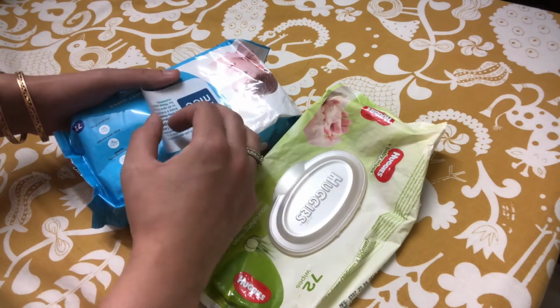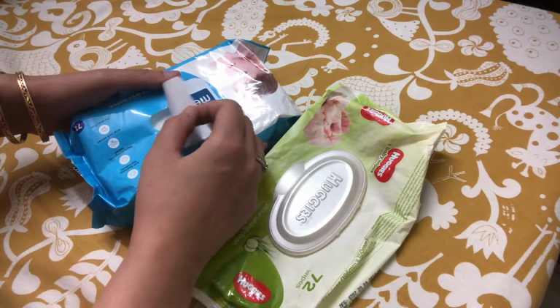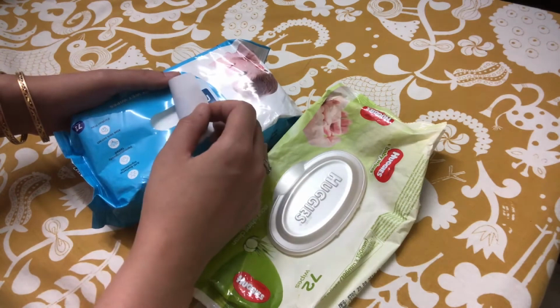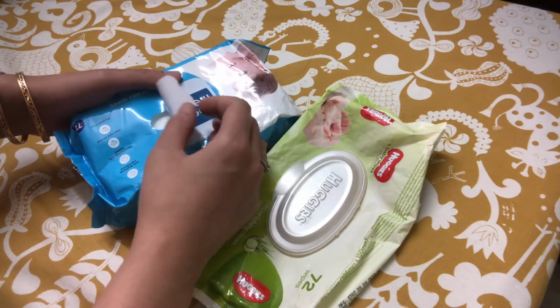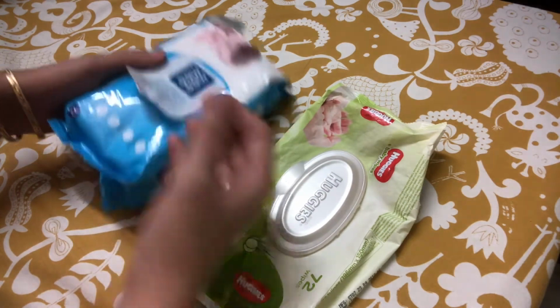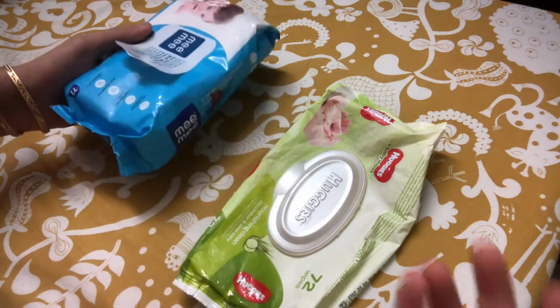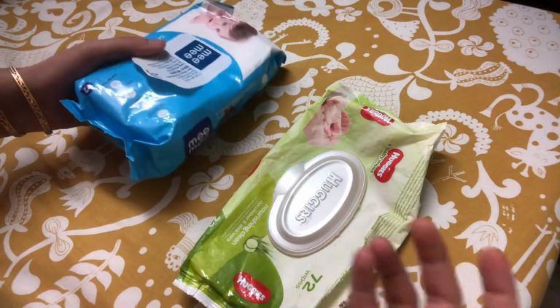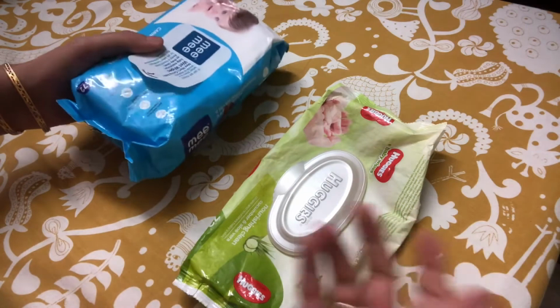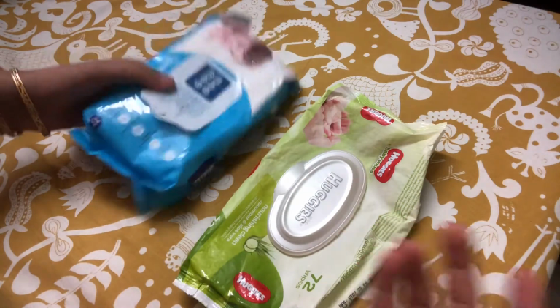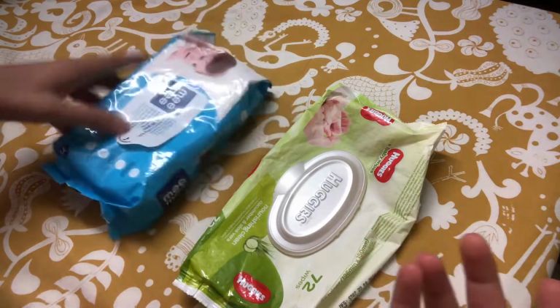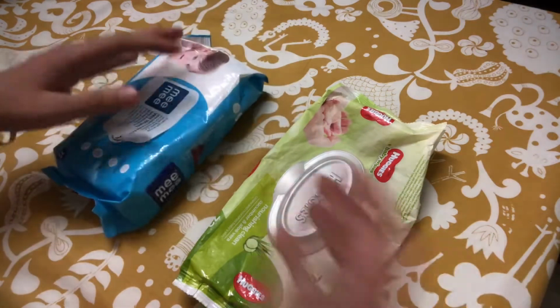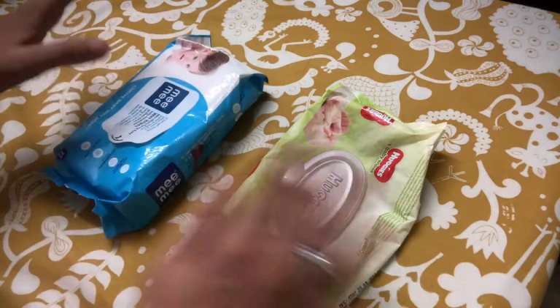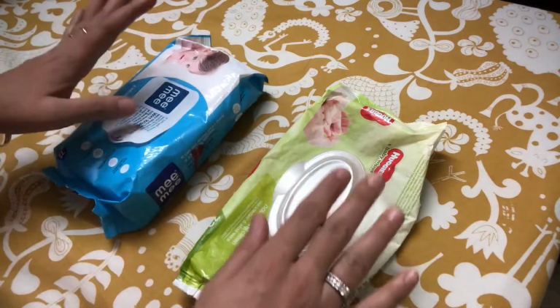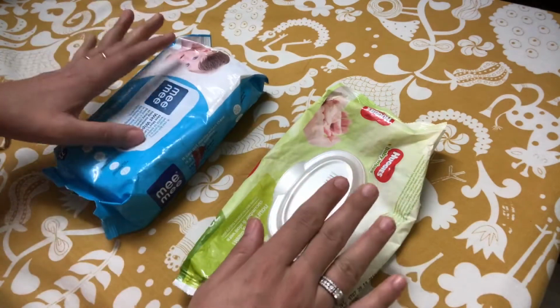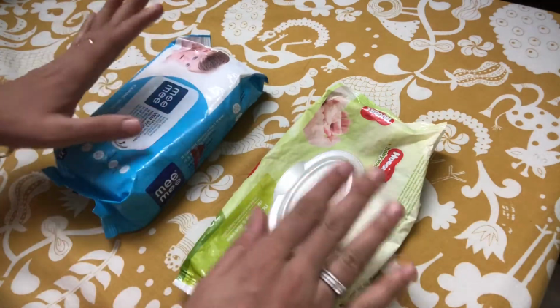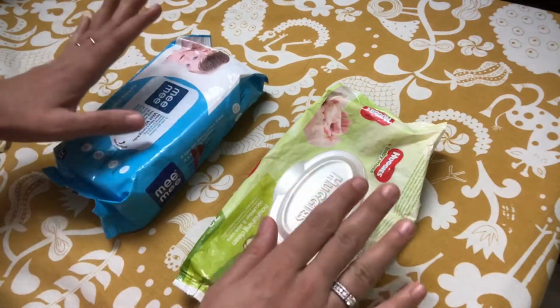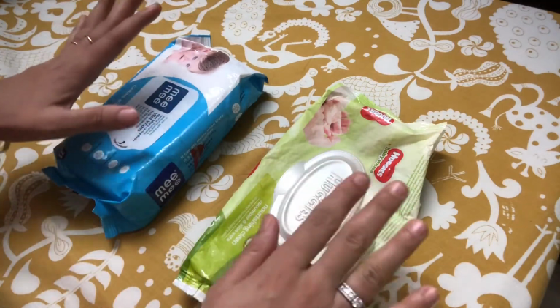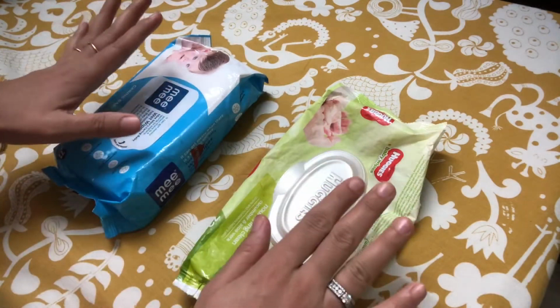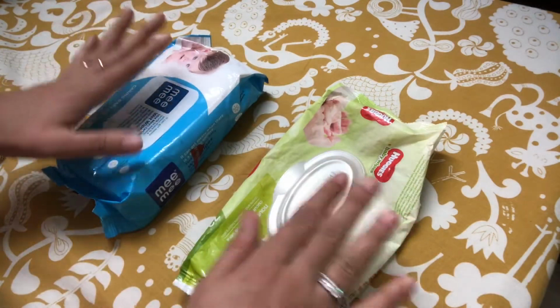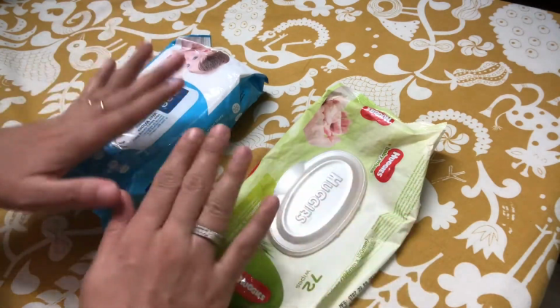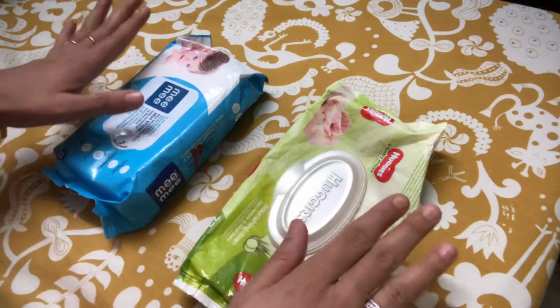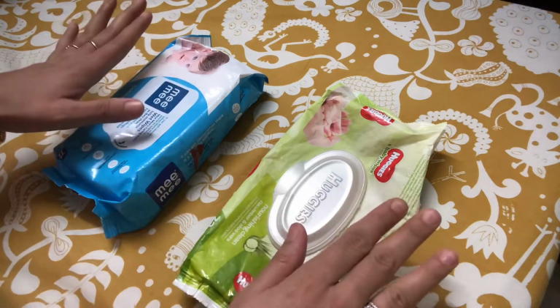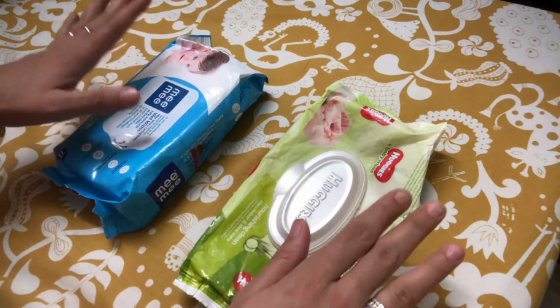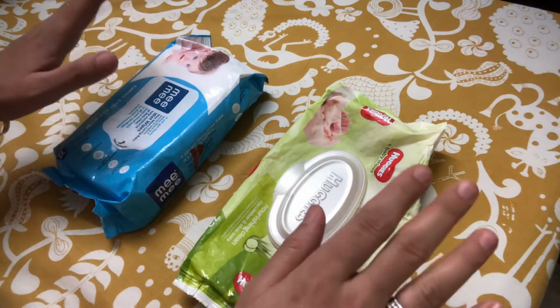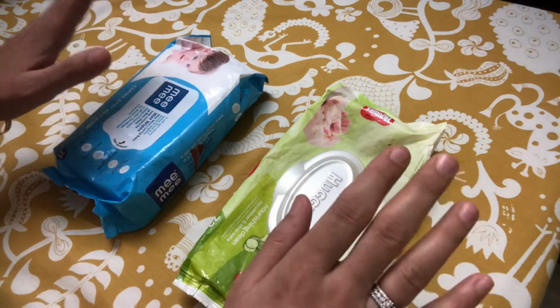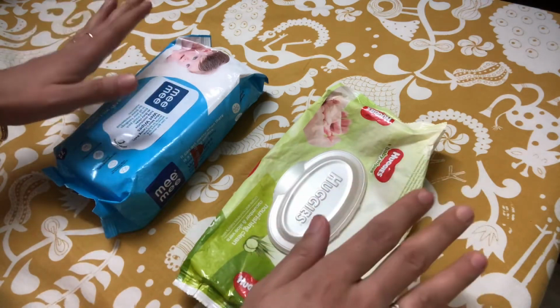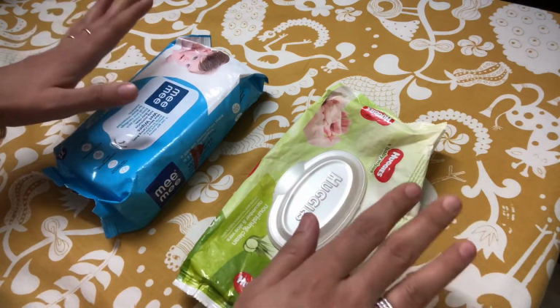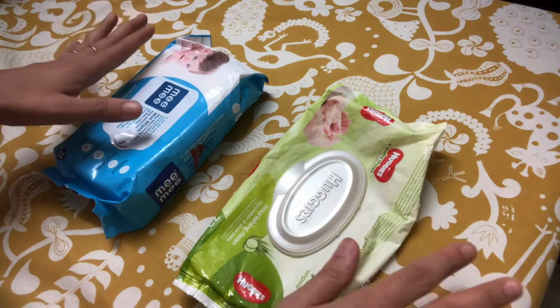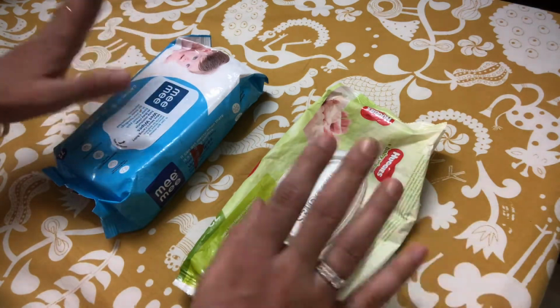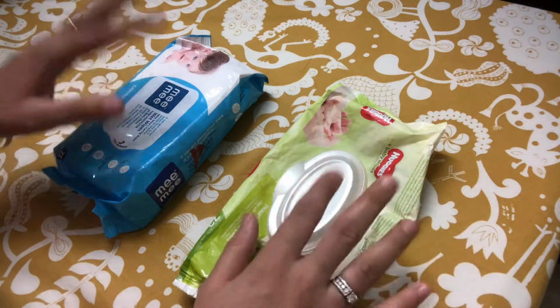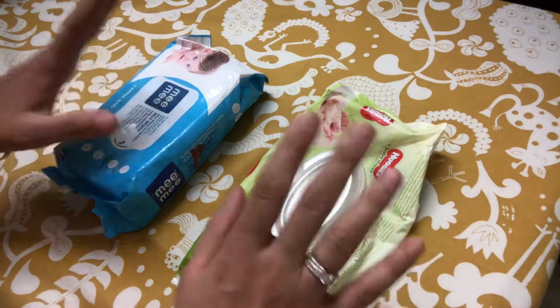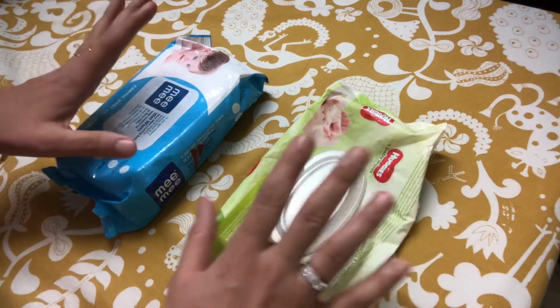Also, I think a wipe is a wipe — they both, in my analysis, do an equally good job of cleaning my kids' butt. So I've come up with a way to save money on wipes.